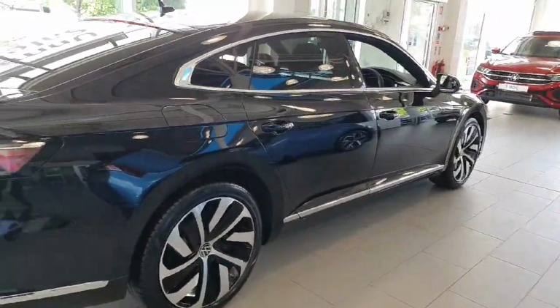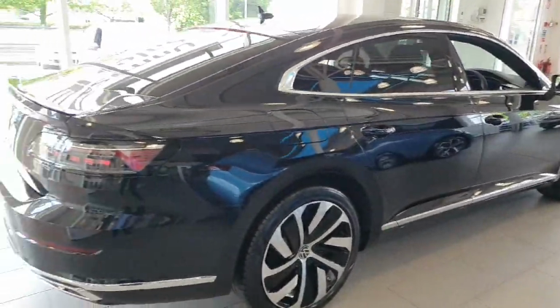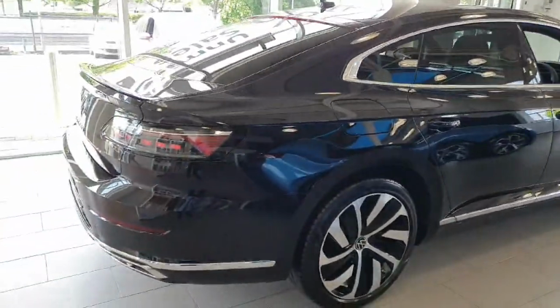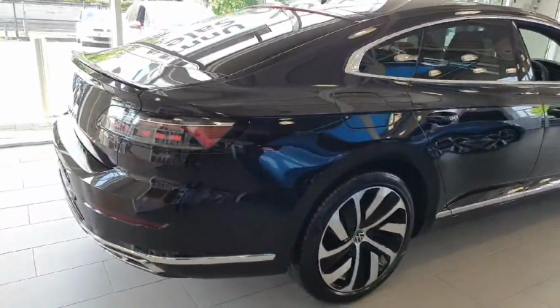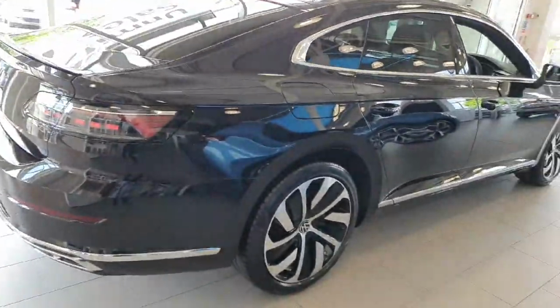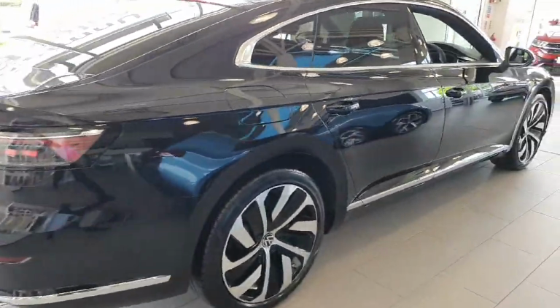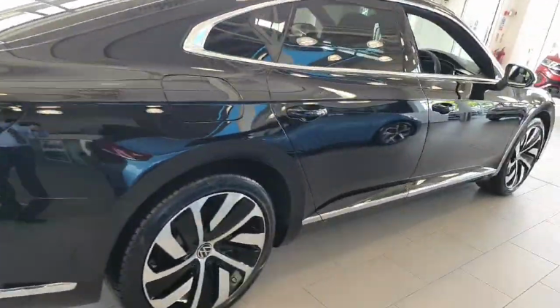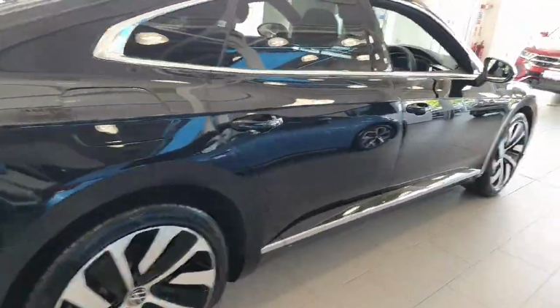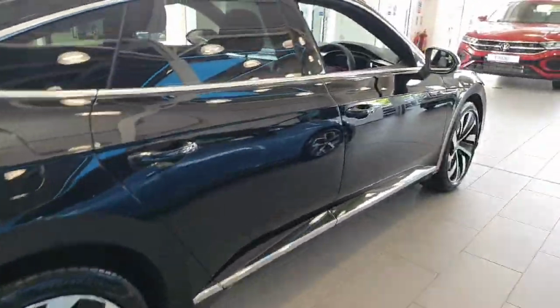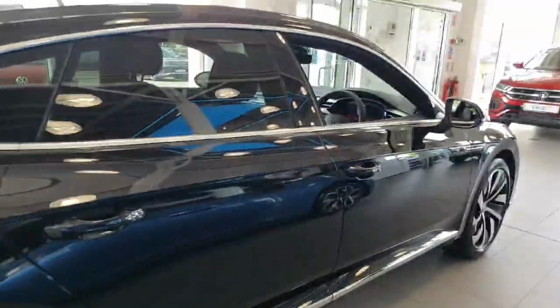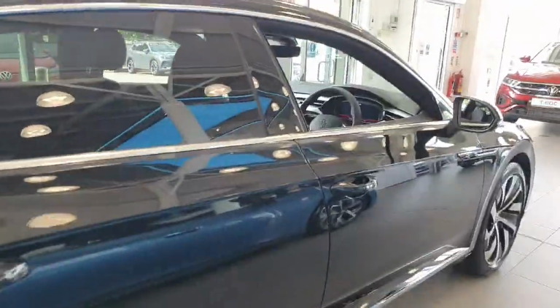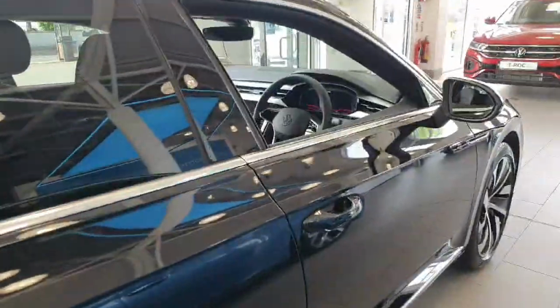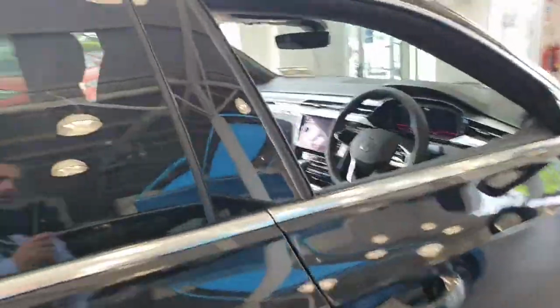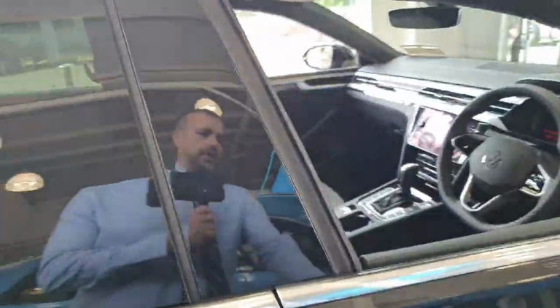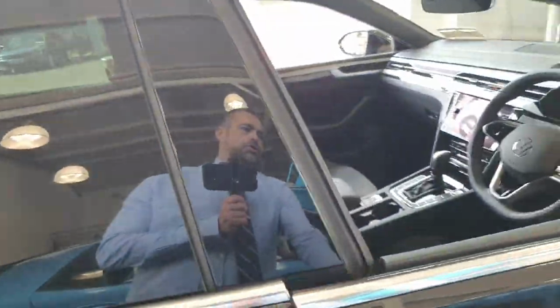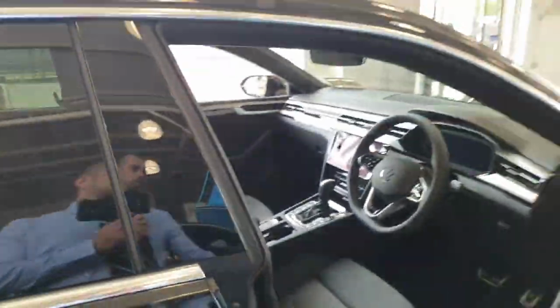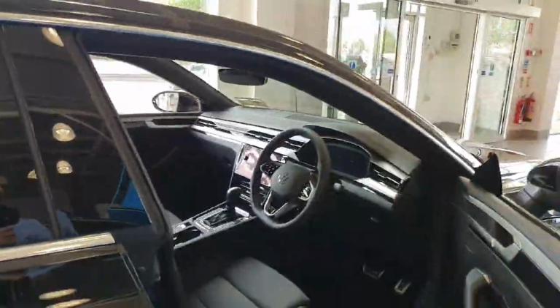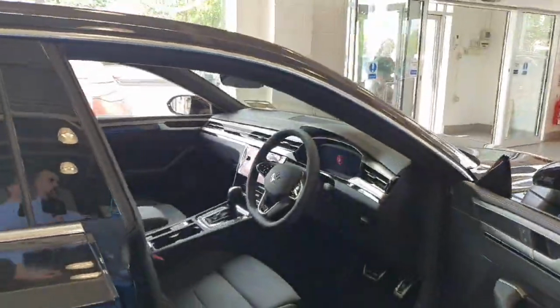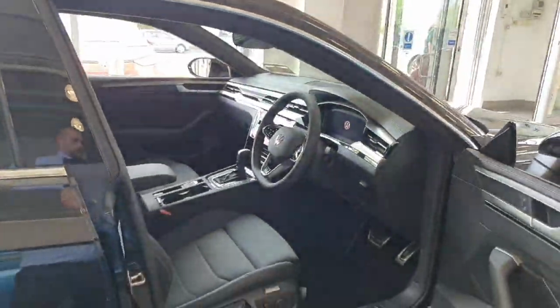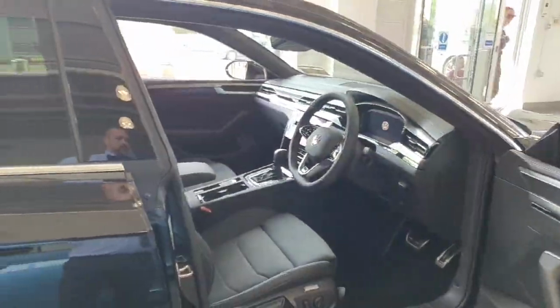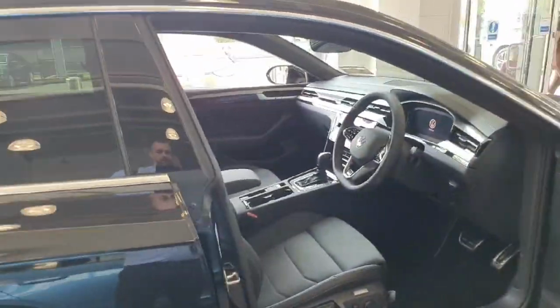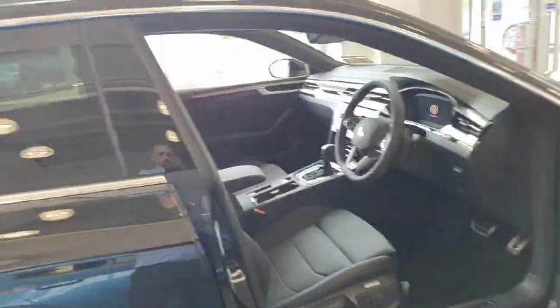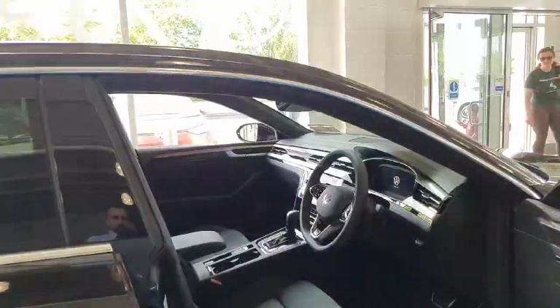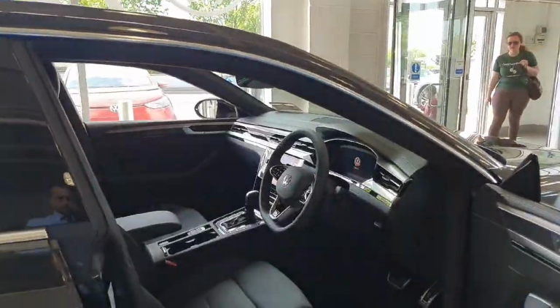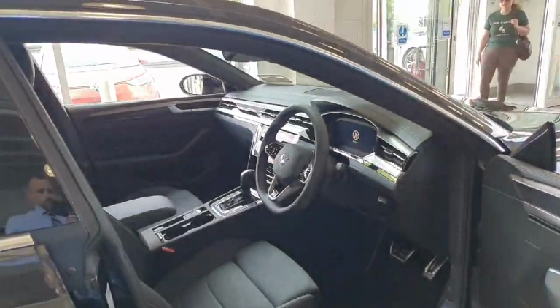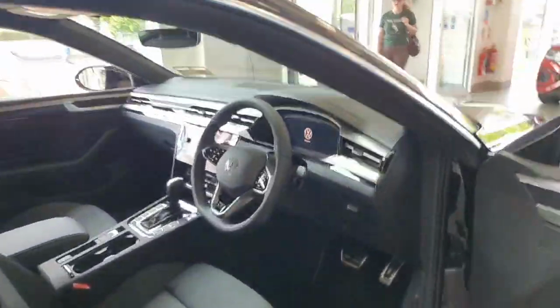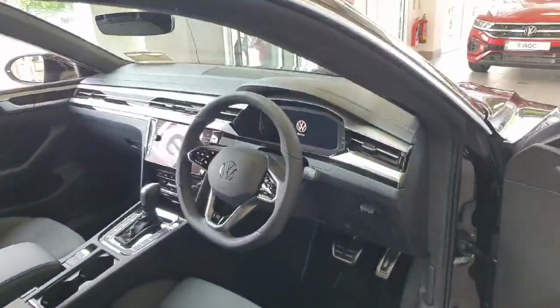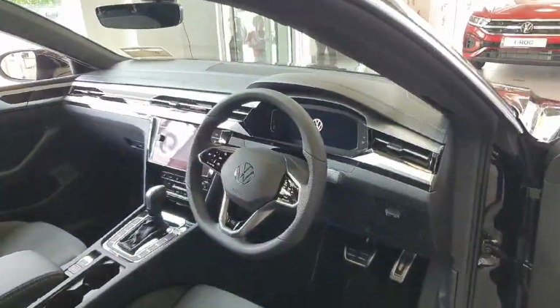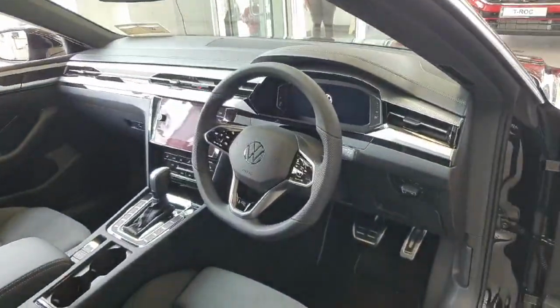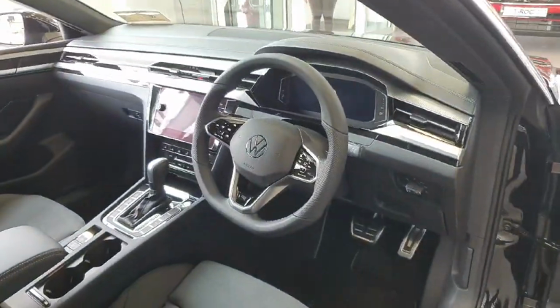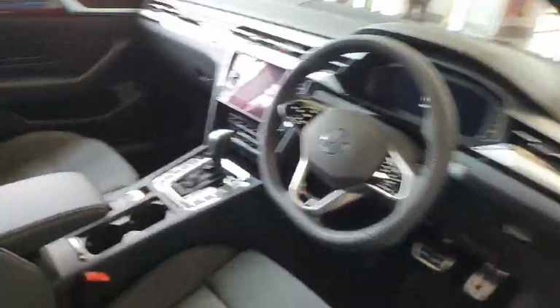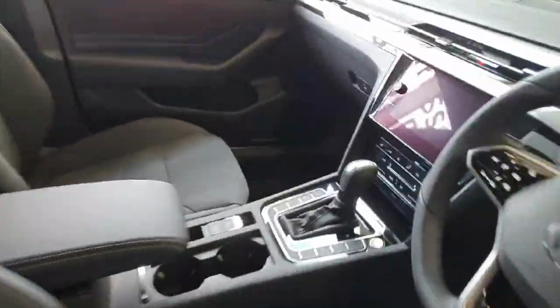This car is brand new, but a demonstration model, as you would expect with any Volkswagen. This one has an automatic box inside.